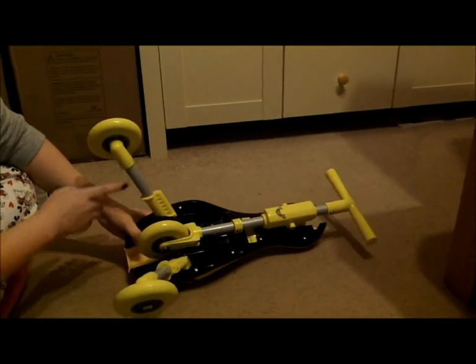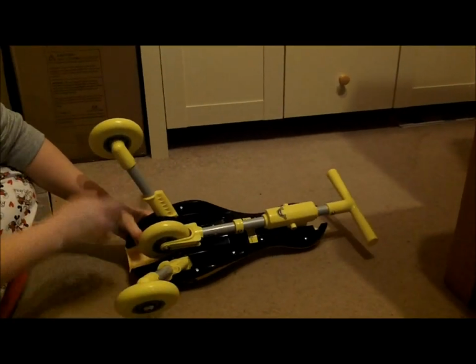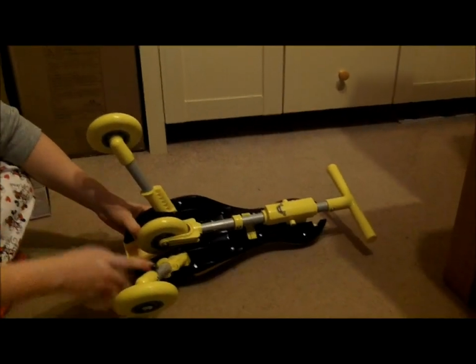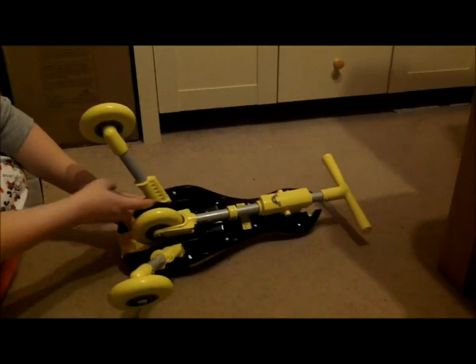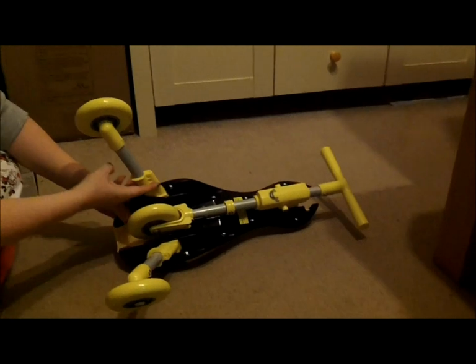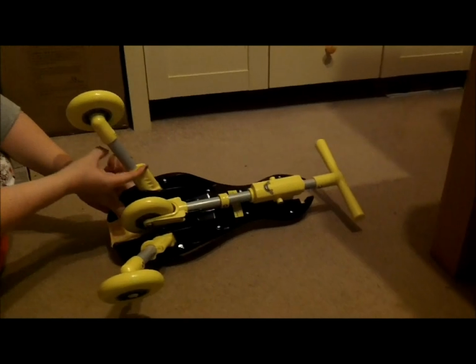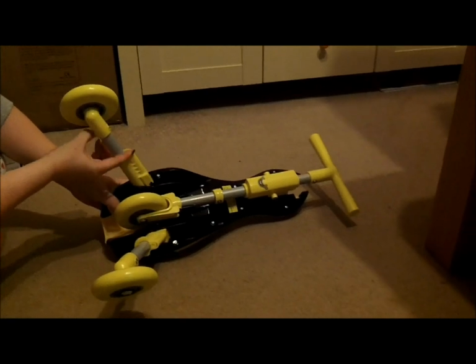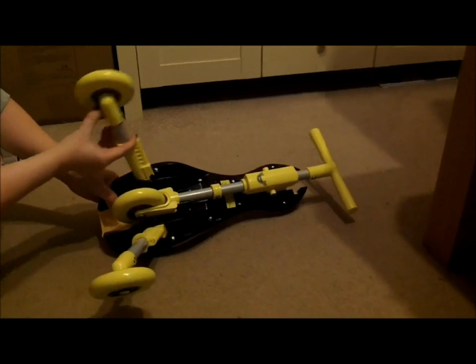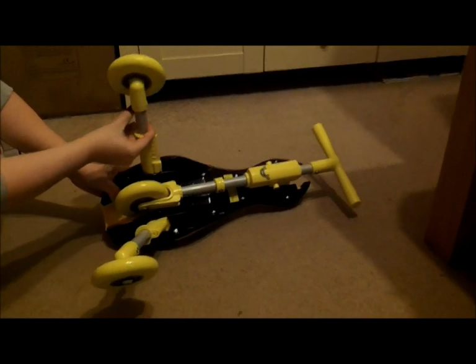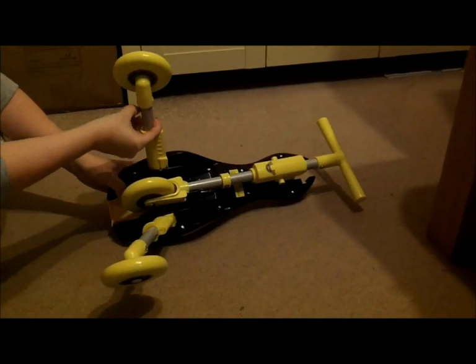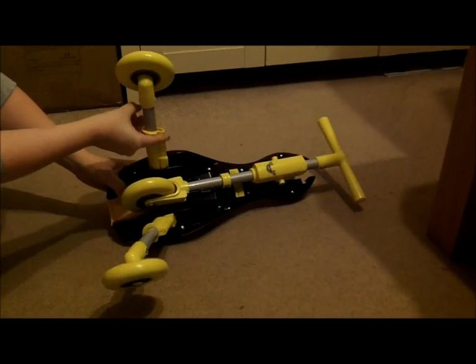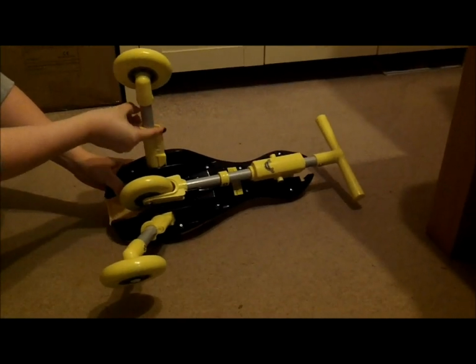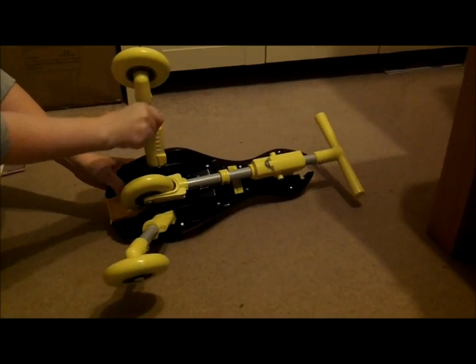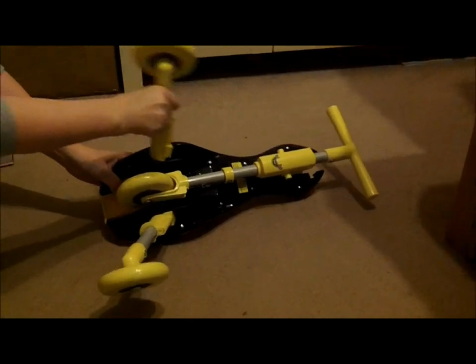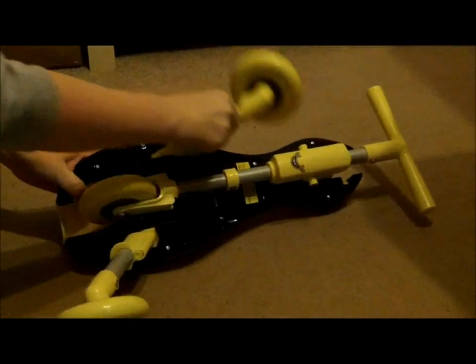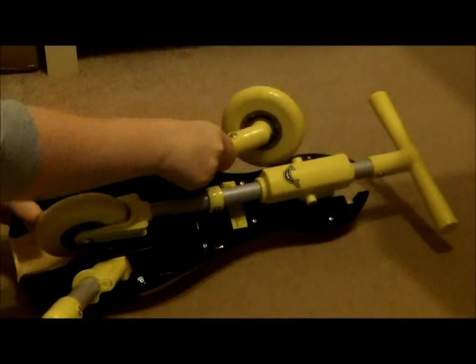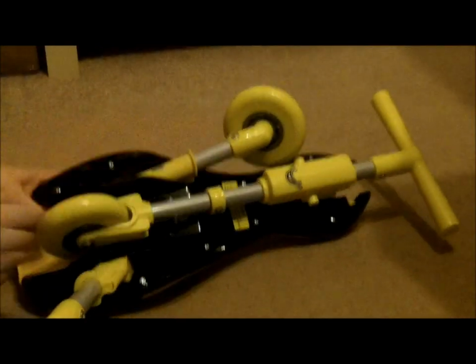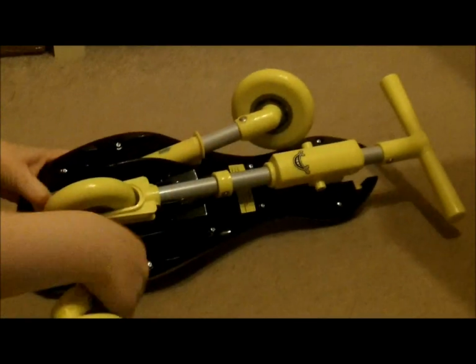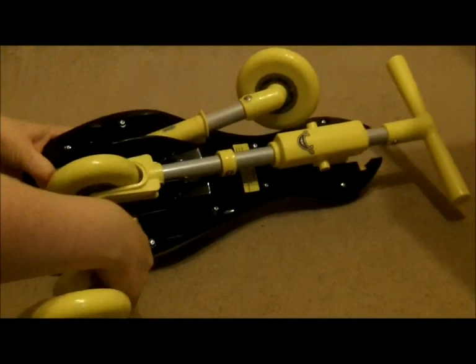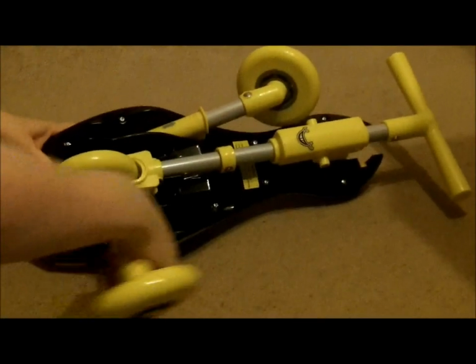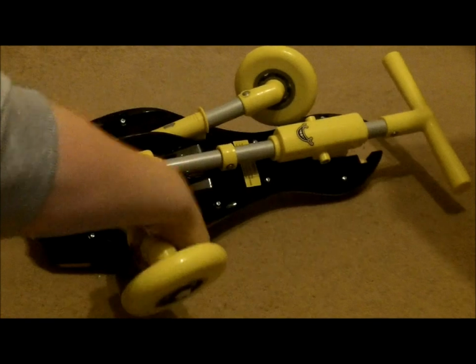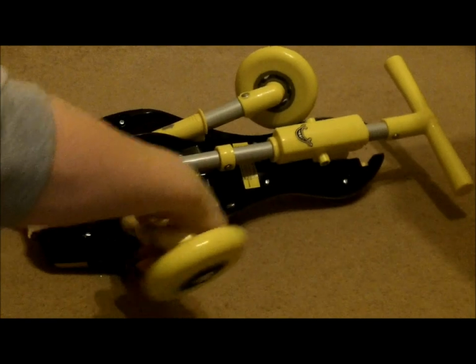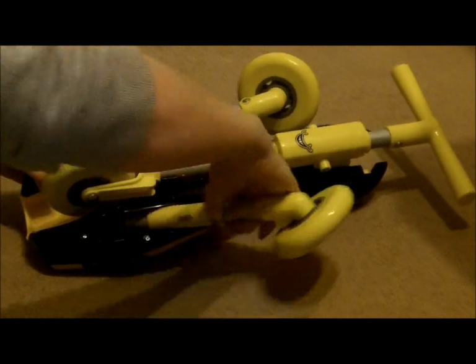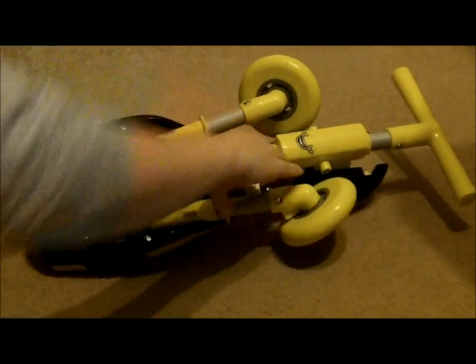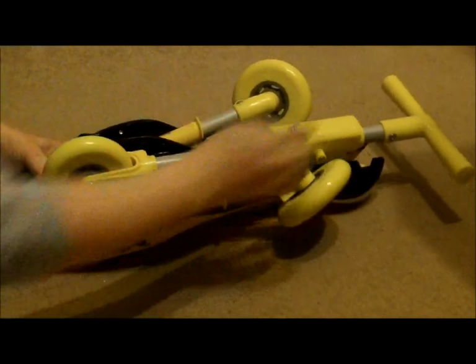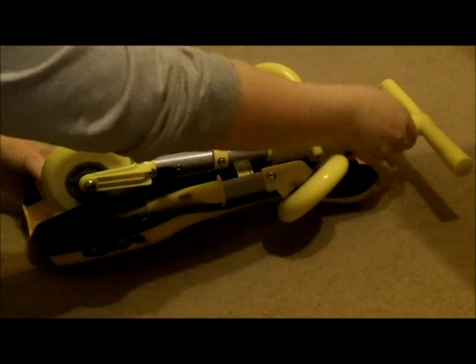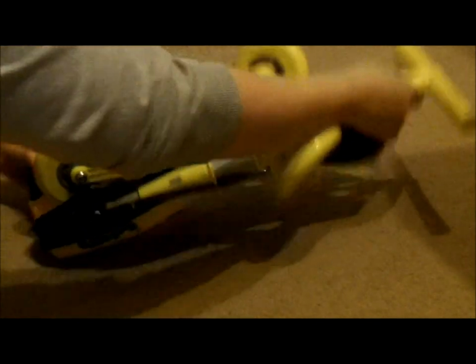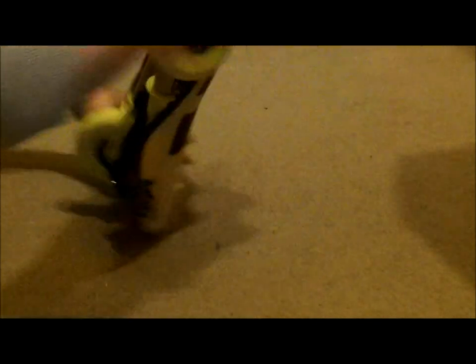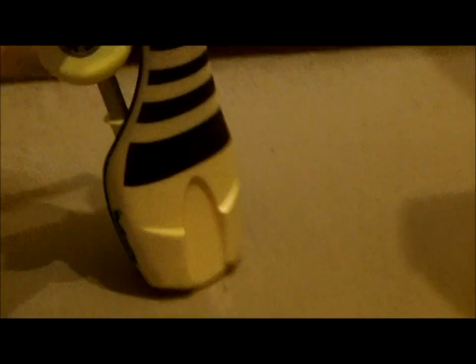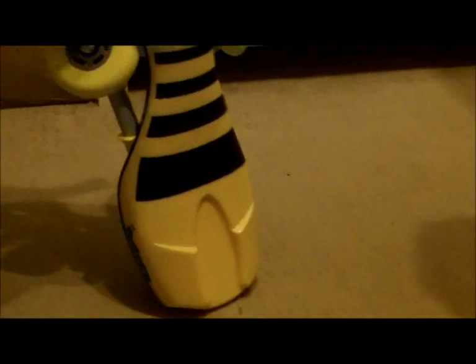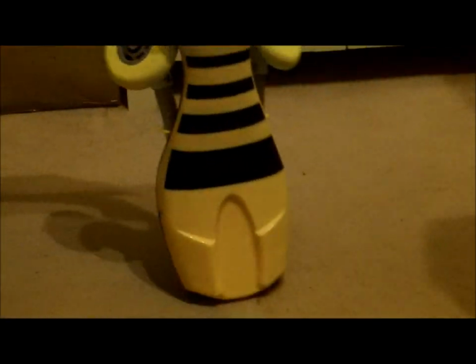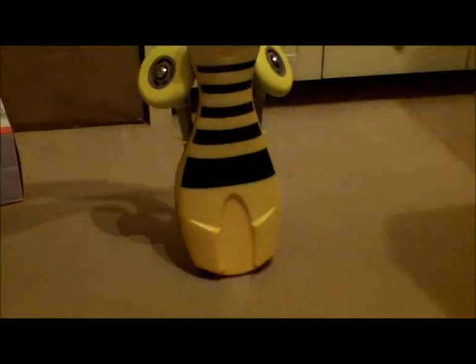With the rear legs, simply pull up and slide down, and again with the other leg. And there you go — folded away for storage.